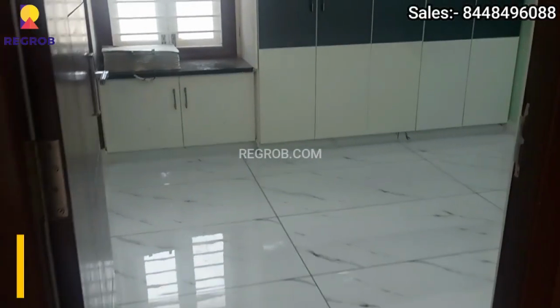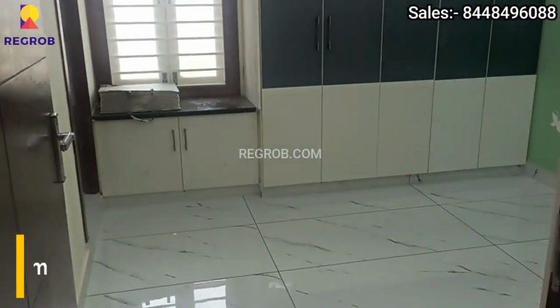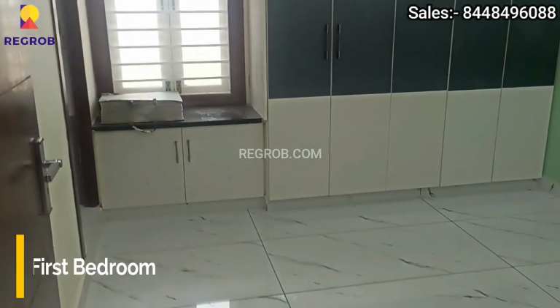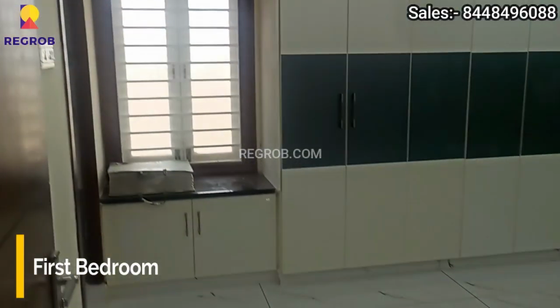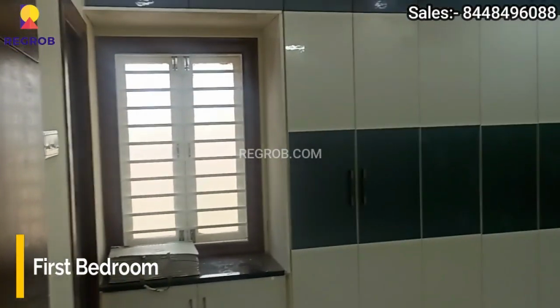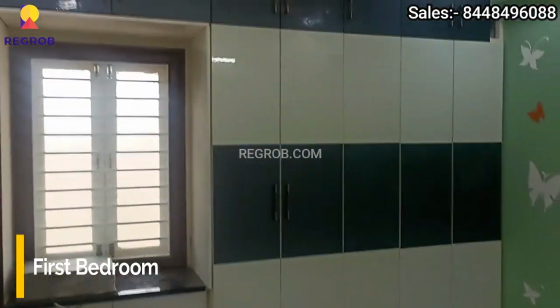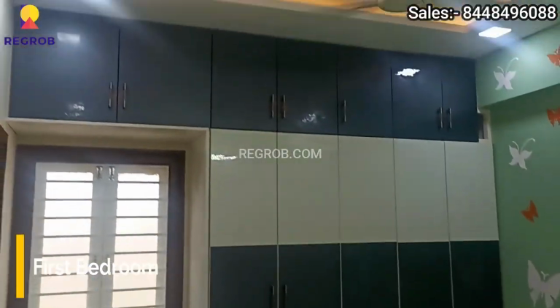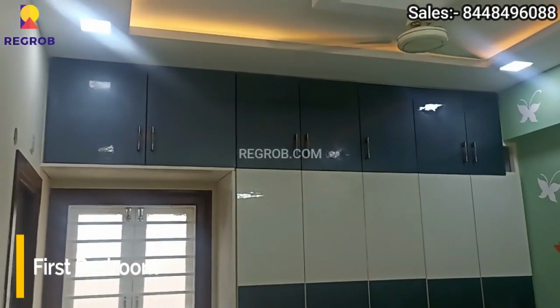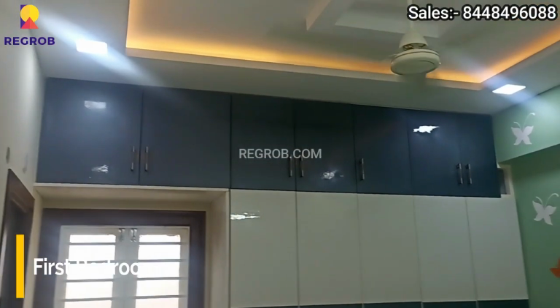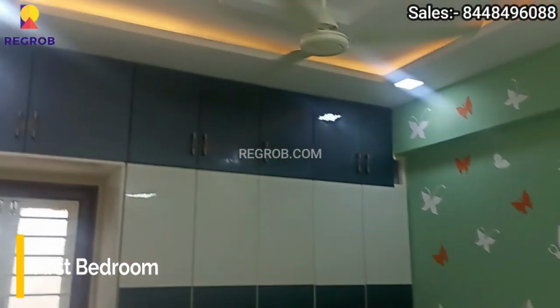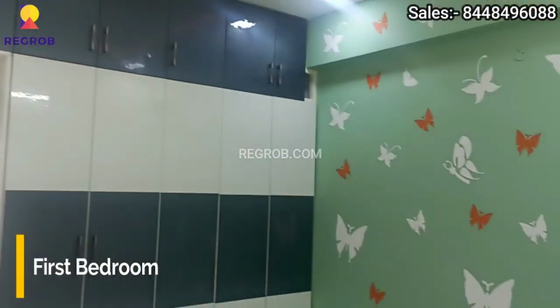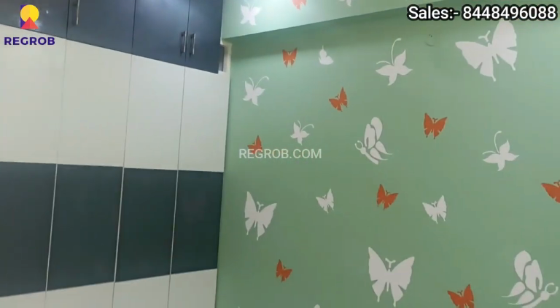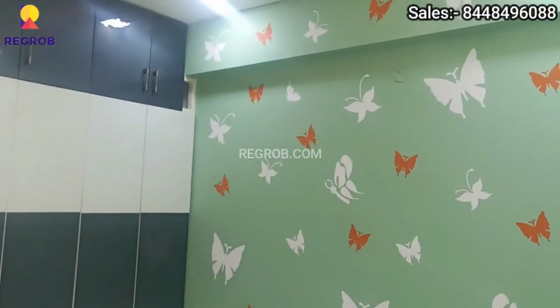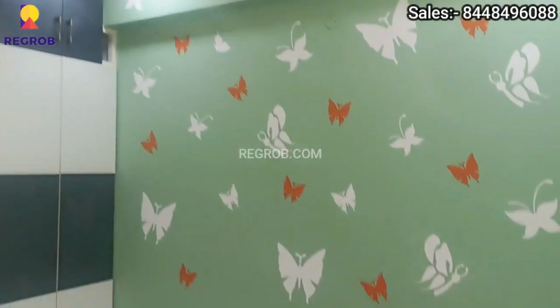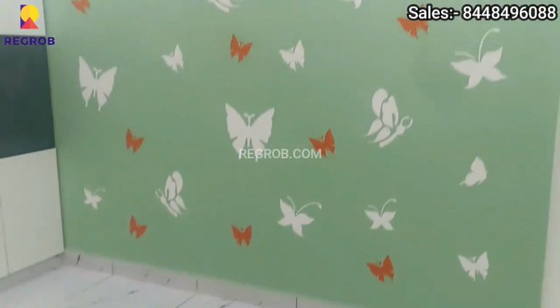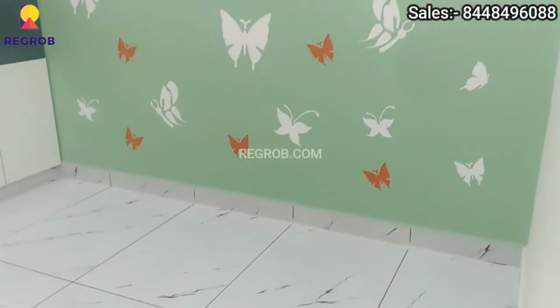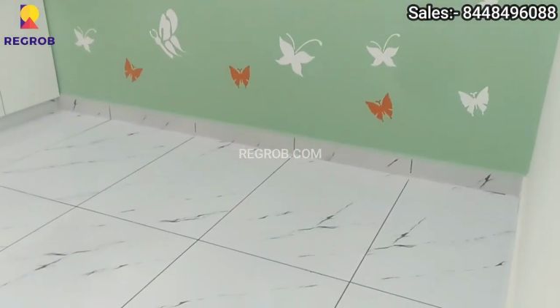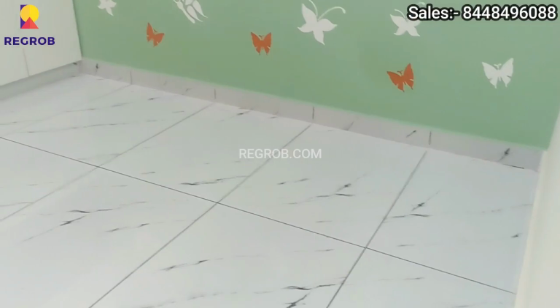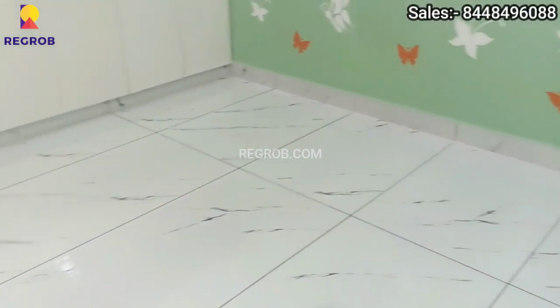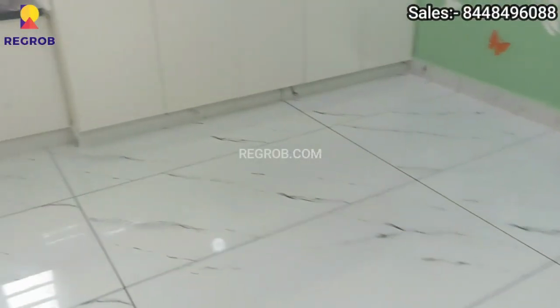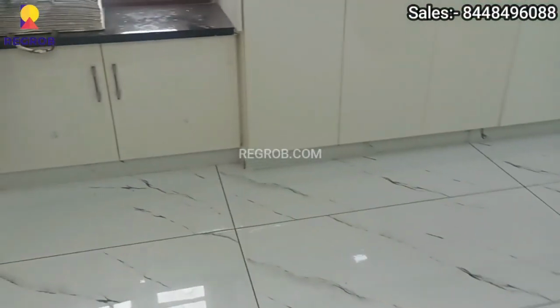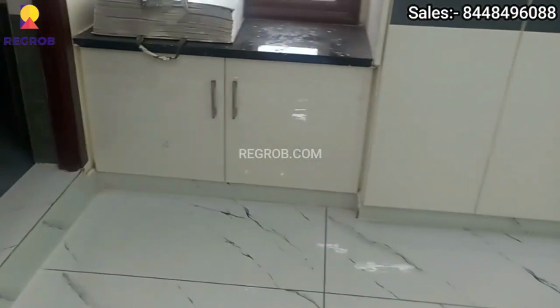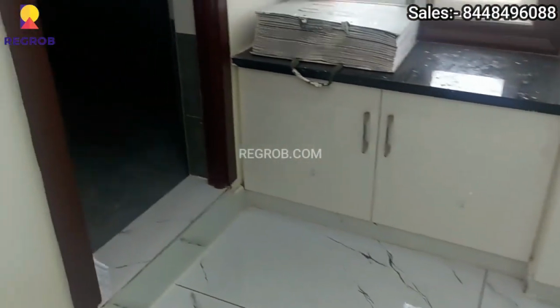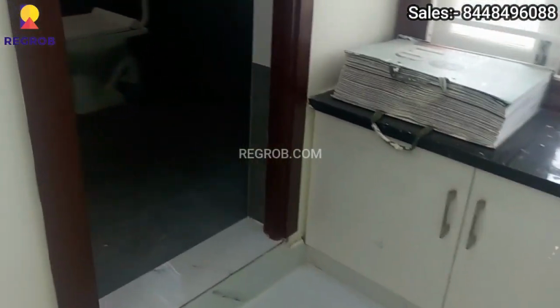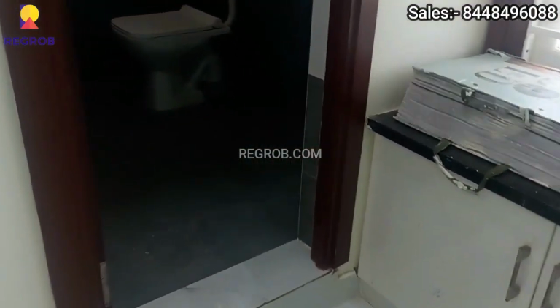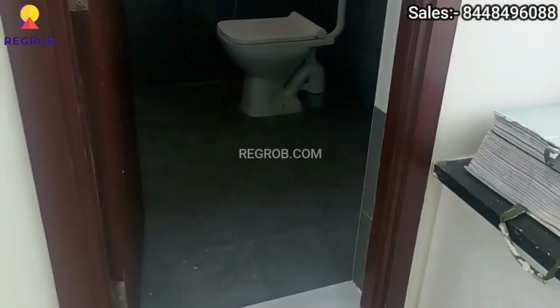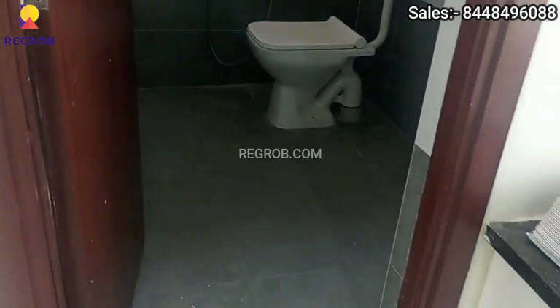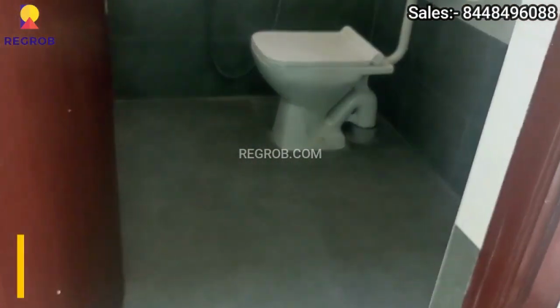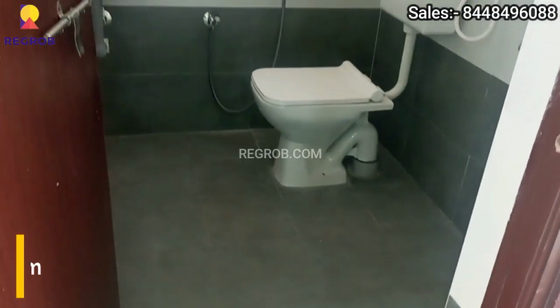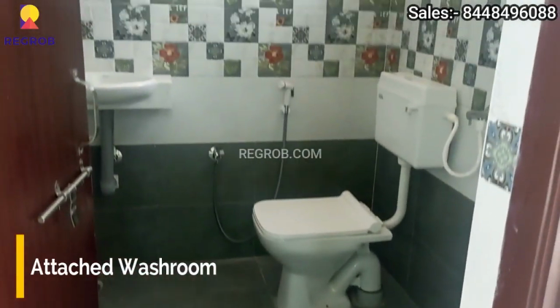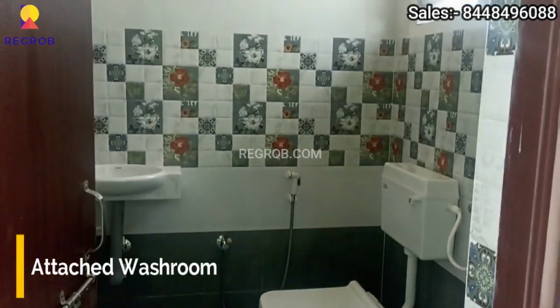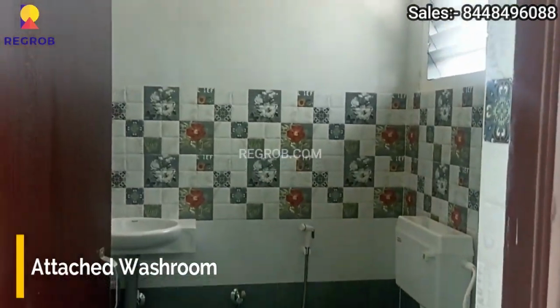And this is the first bedroom. The room is finely crafted and it comes with an attached washroom.